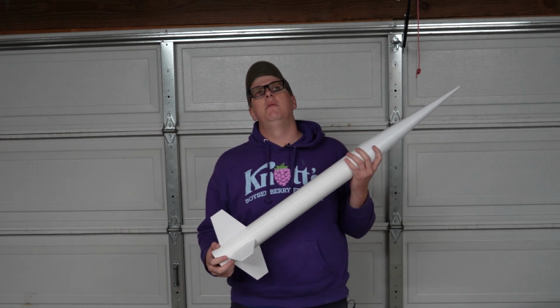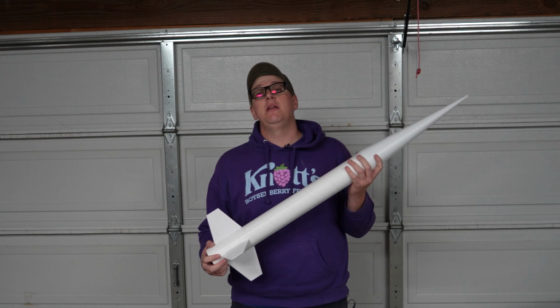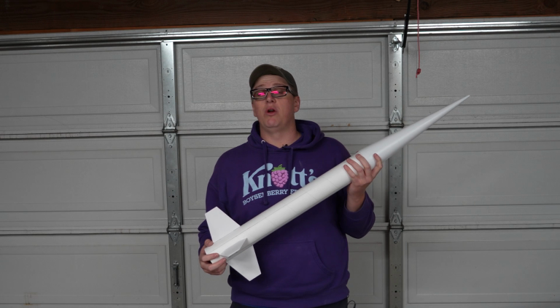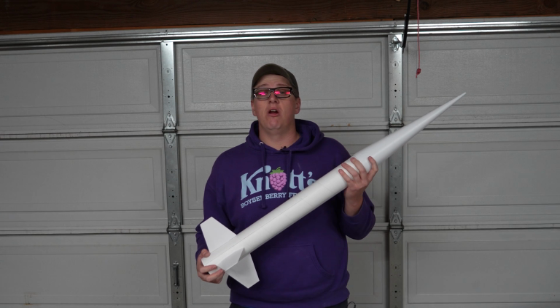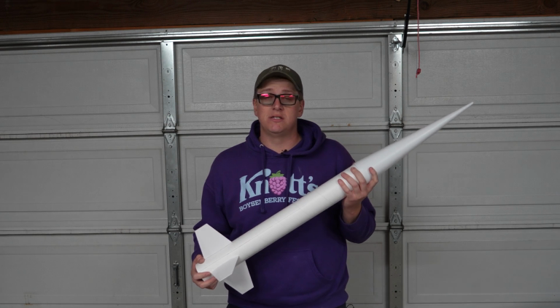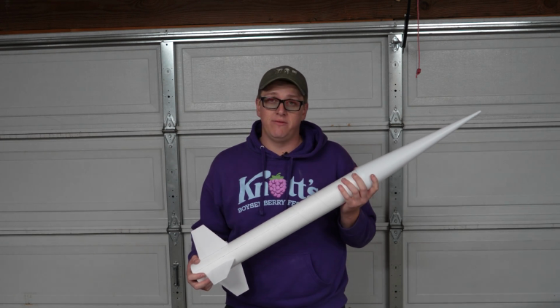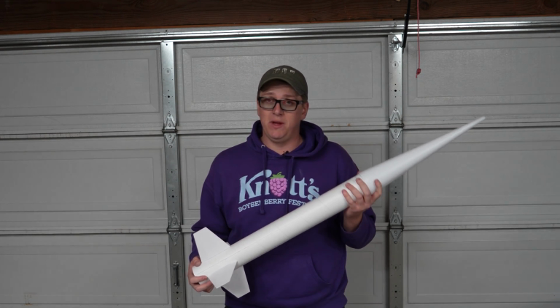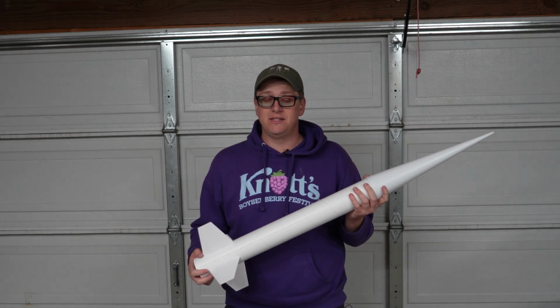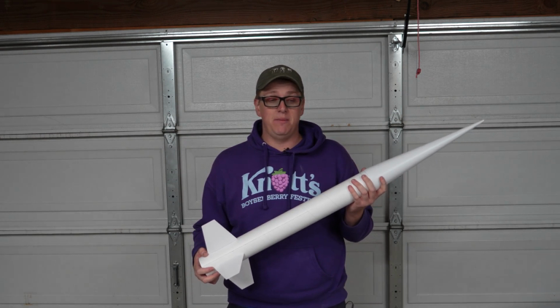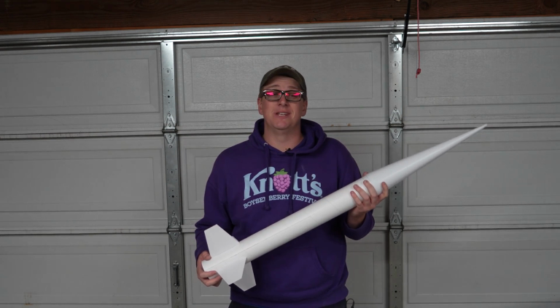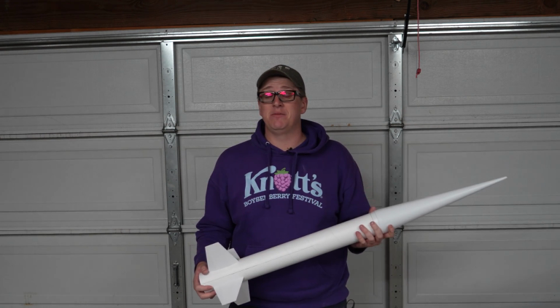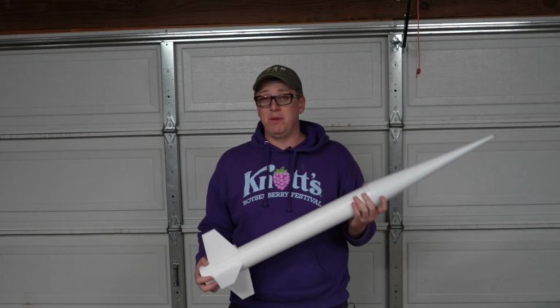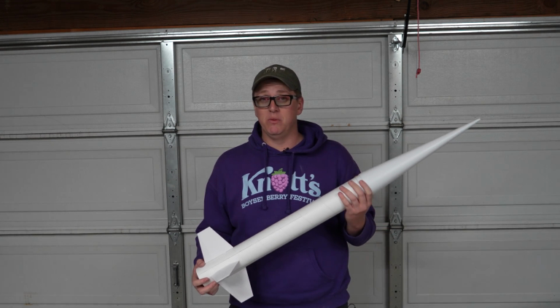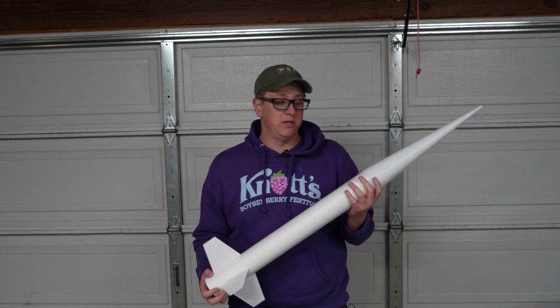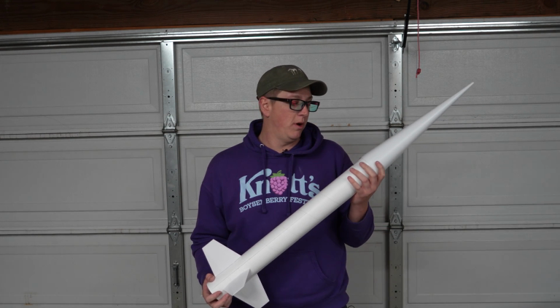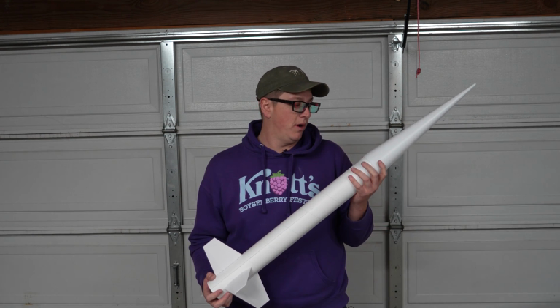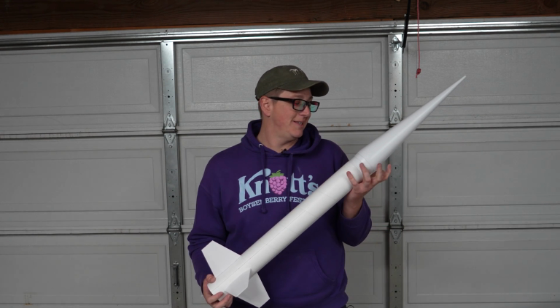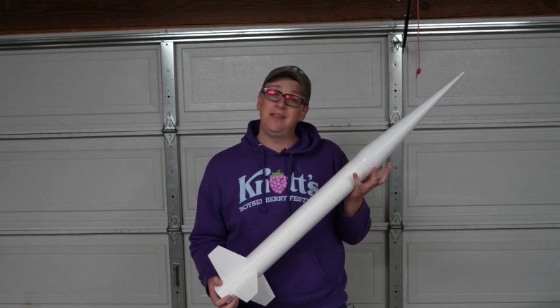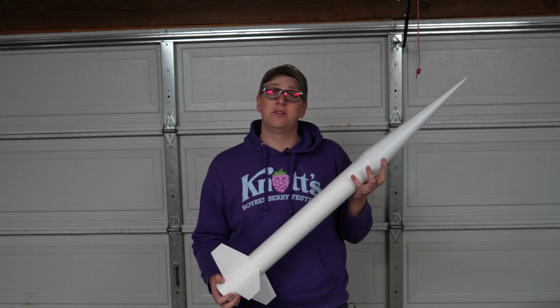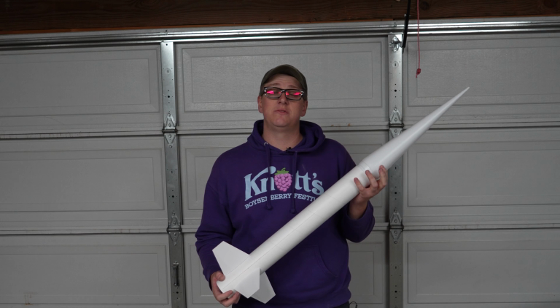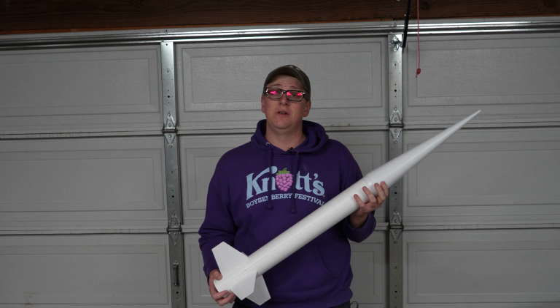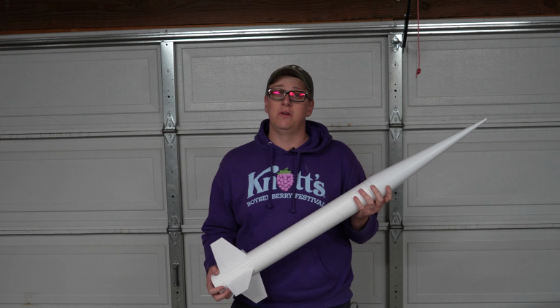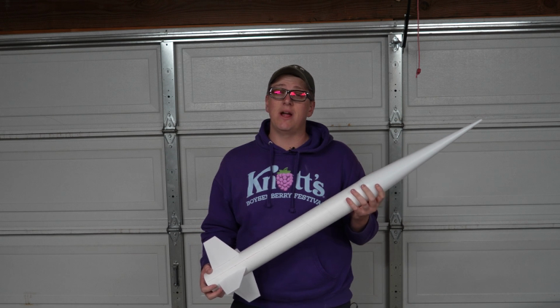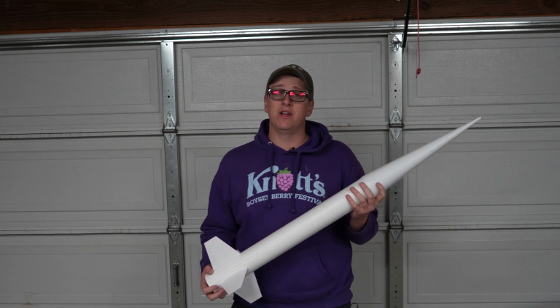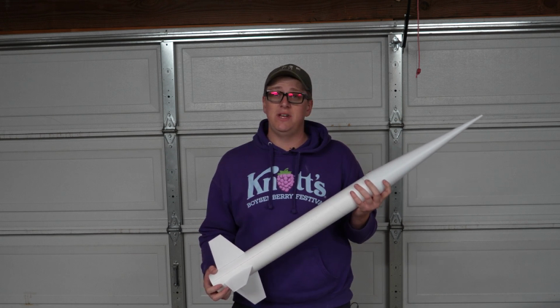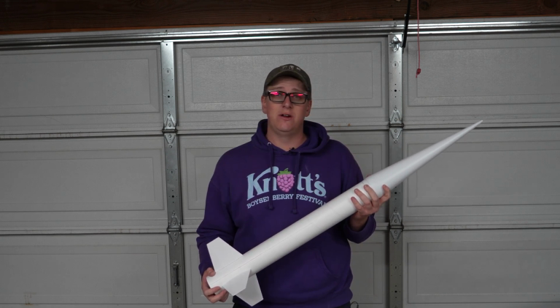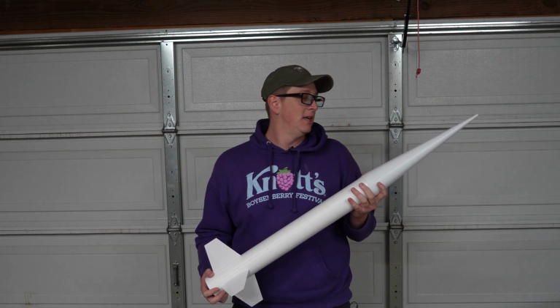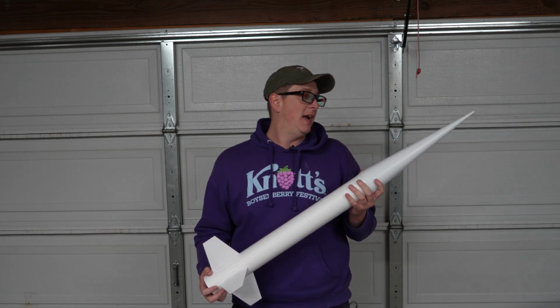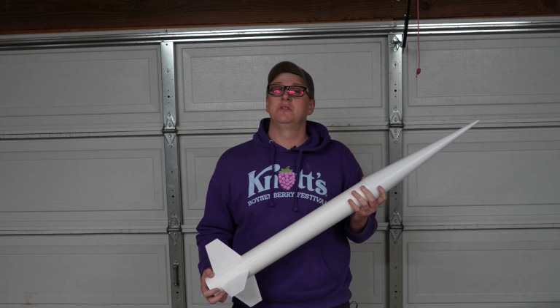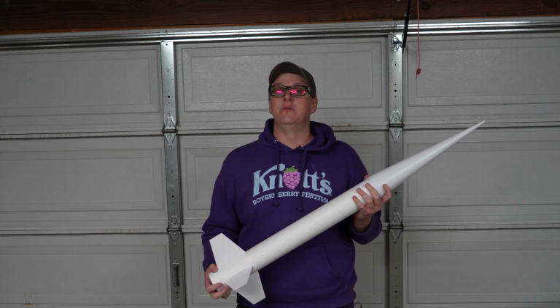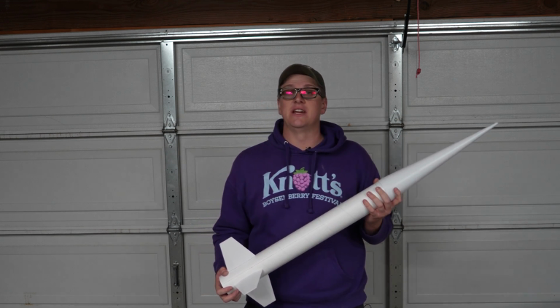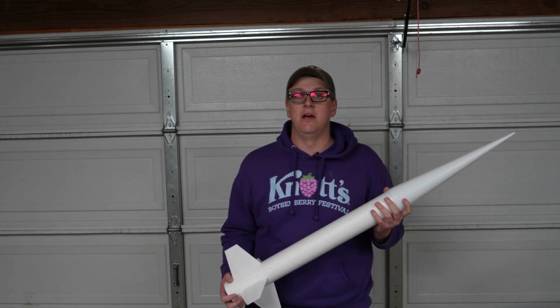My name is Brayden Carlson. You can follow me on Instagram and add me on Snapchat at BigB1011. Thank you so much for tuning in to another Rocket Vlogs video. I will see you all next time.